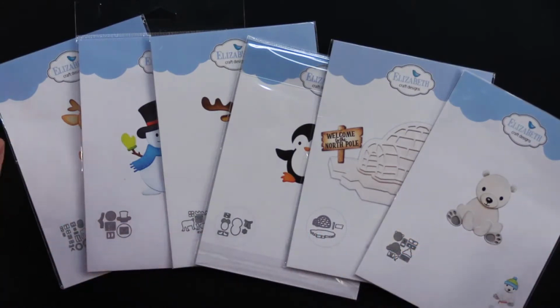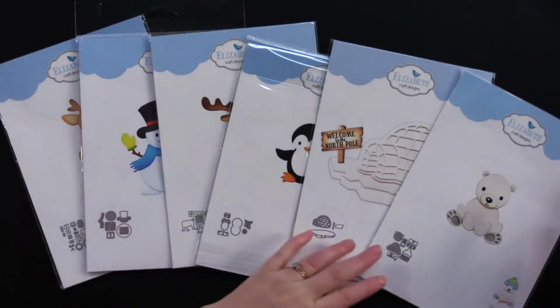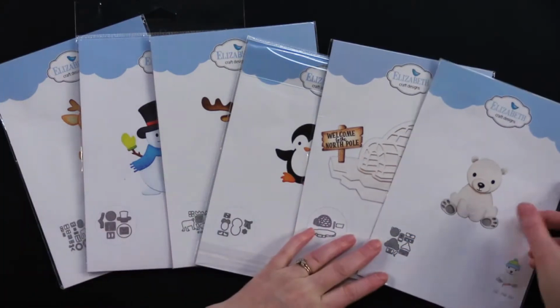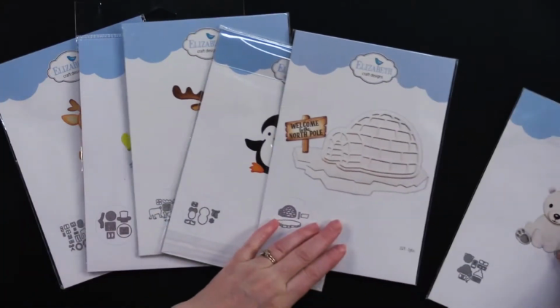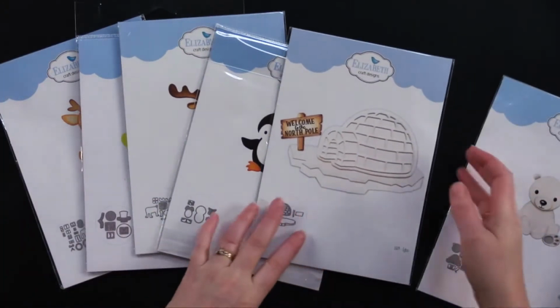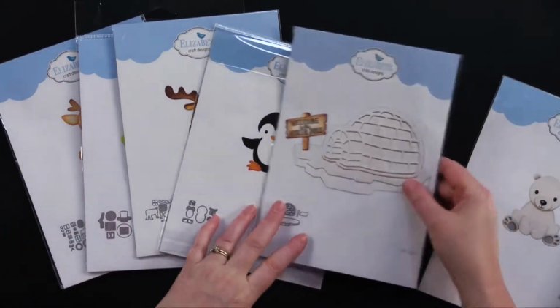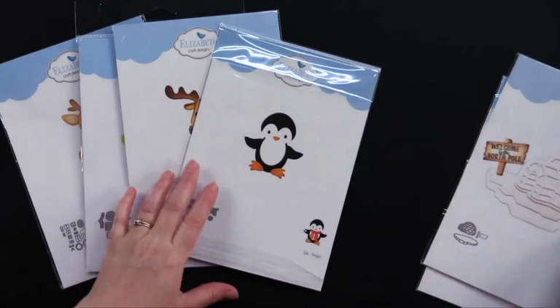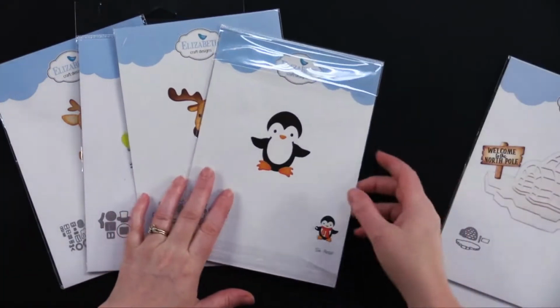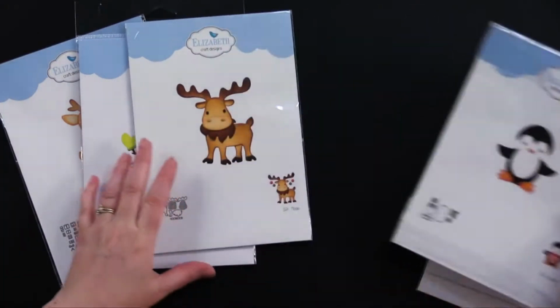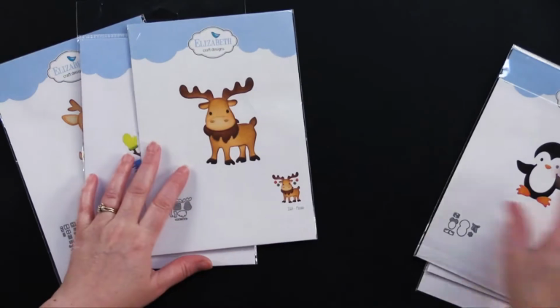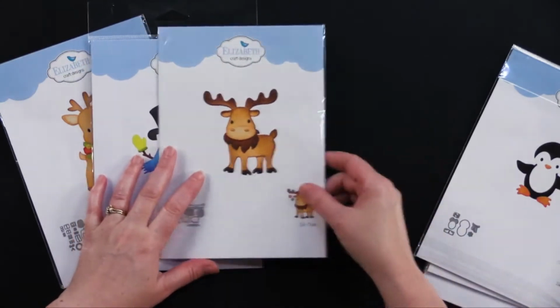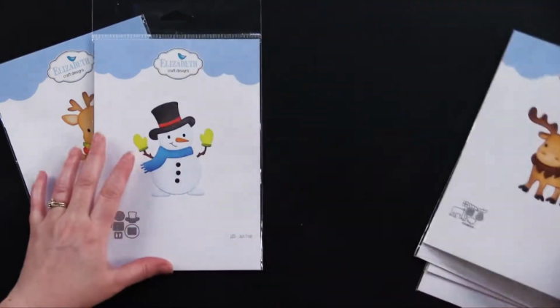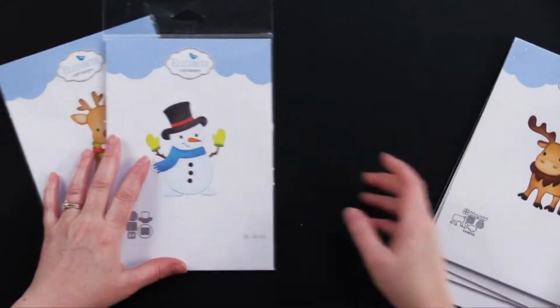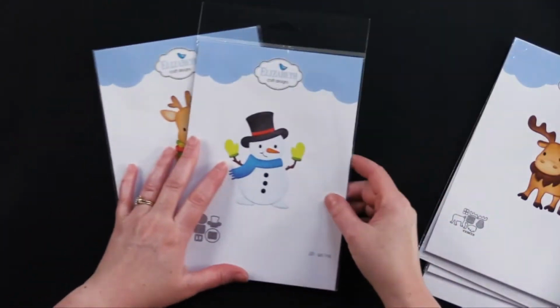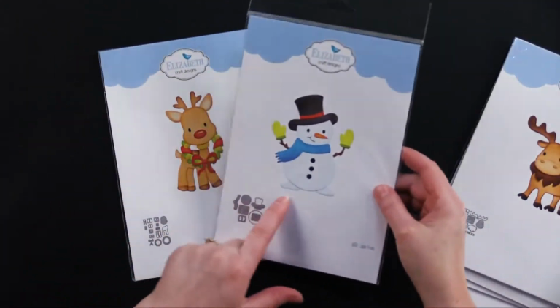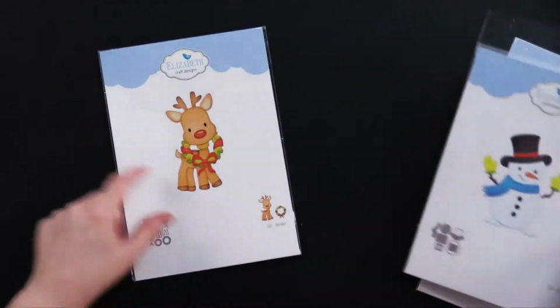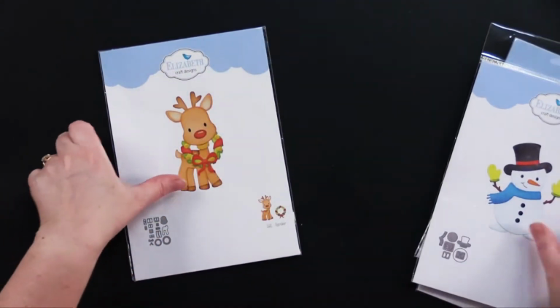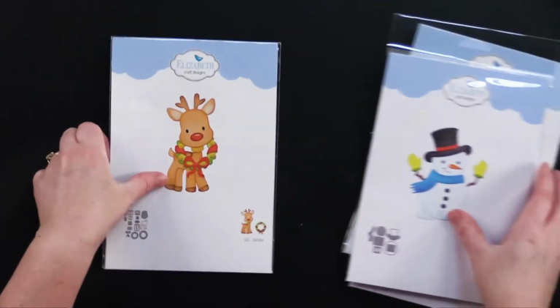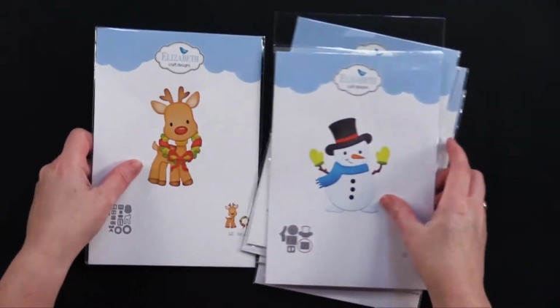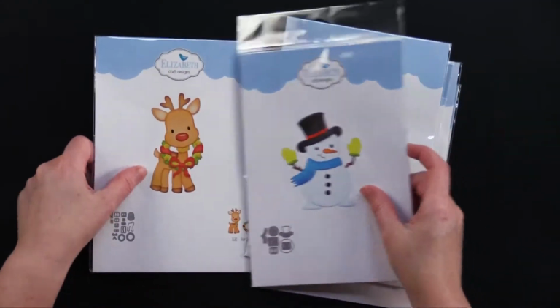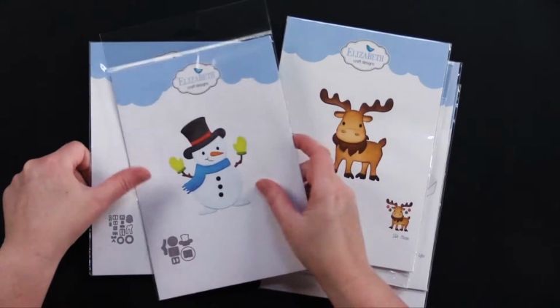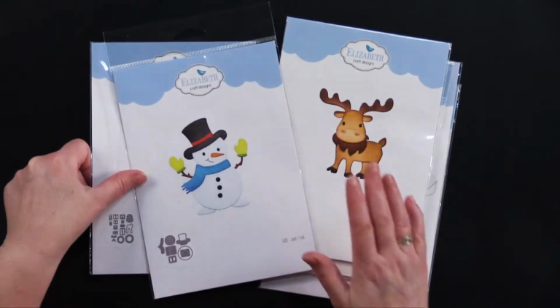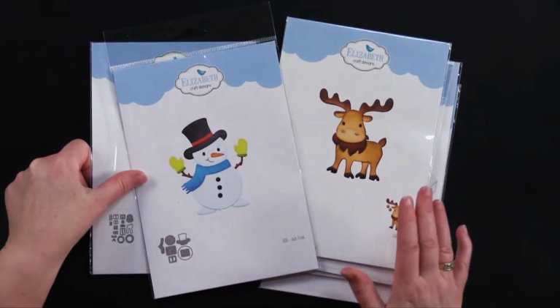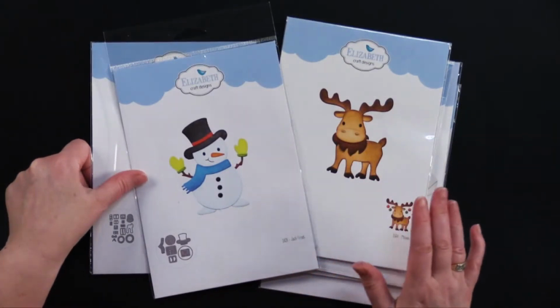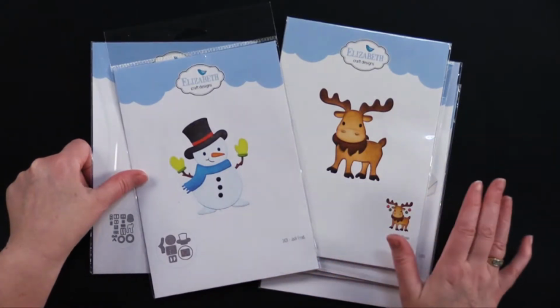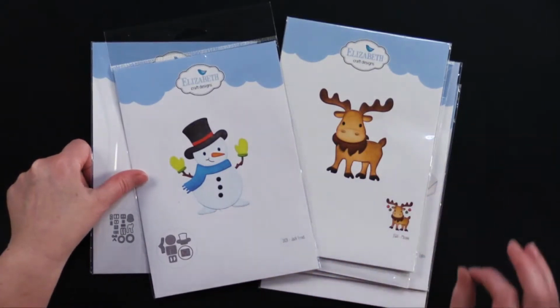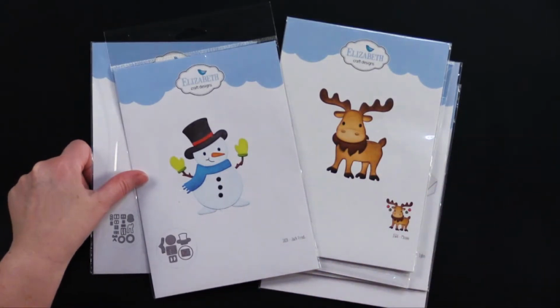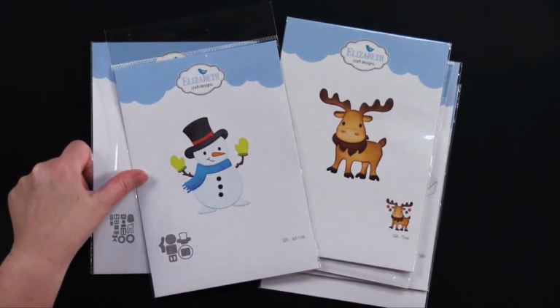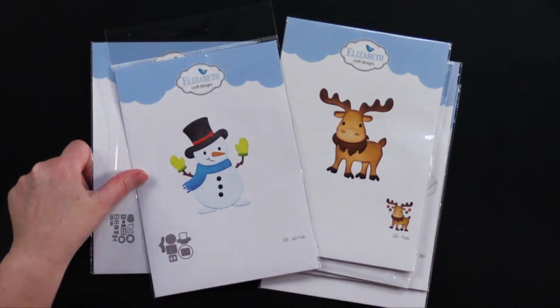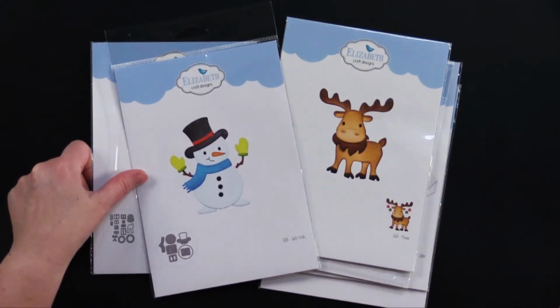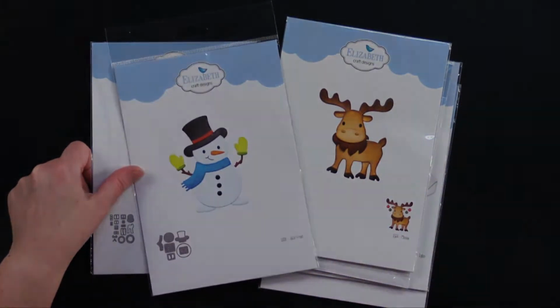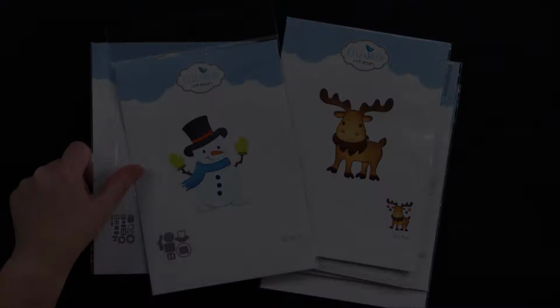There is a polar bear, an igloo, a penguin, a moose, a little Jack Frost snowman, and a reindeer. My friend Debbie made the most beautiful cards. She showed me some great tips and I can't wait to show you. So come play with us.